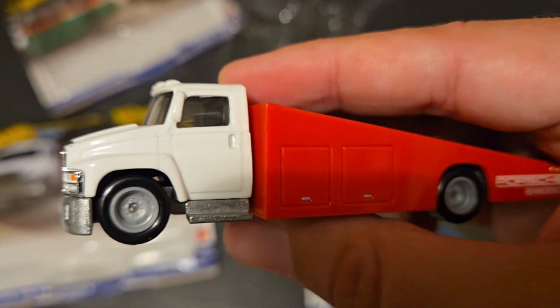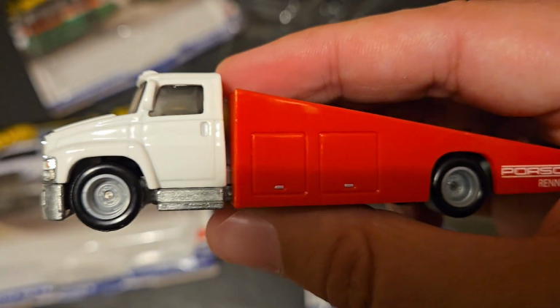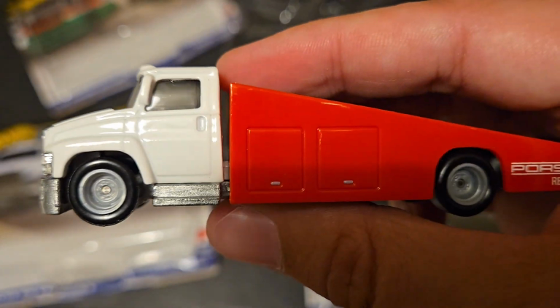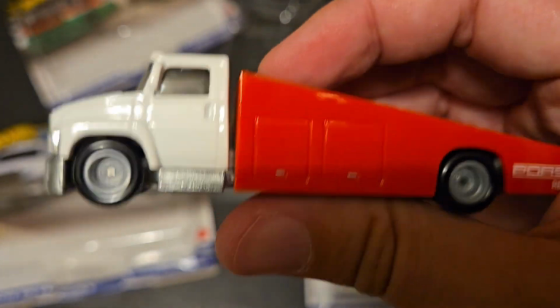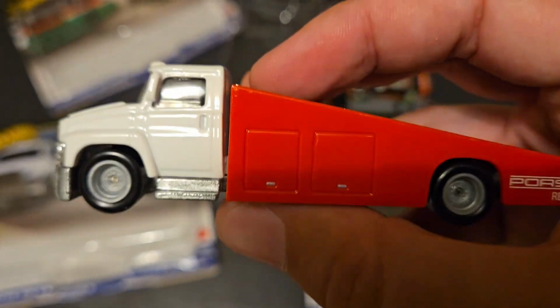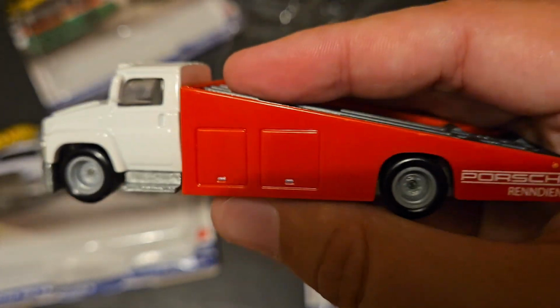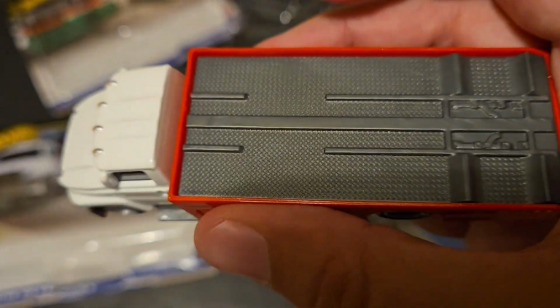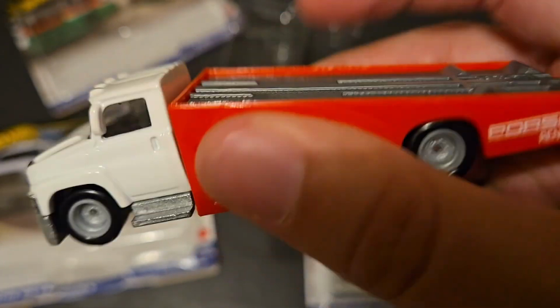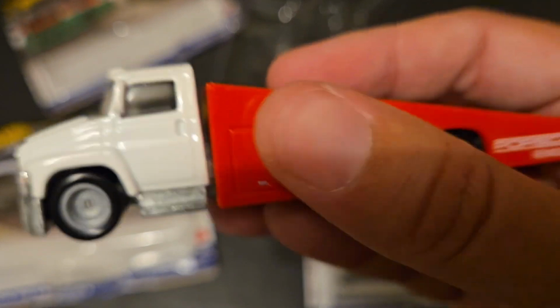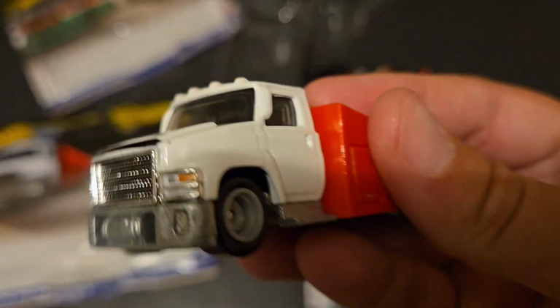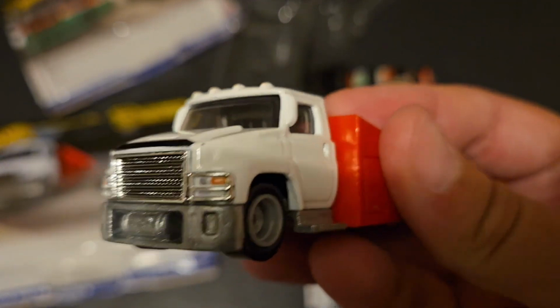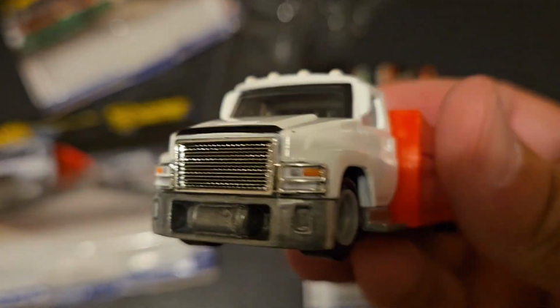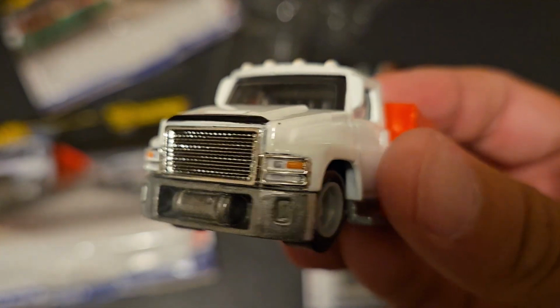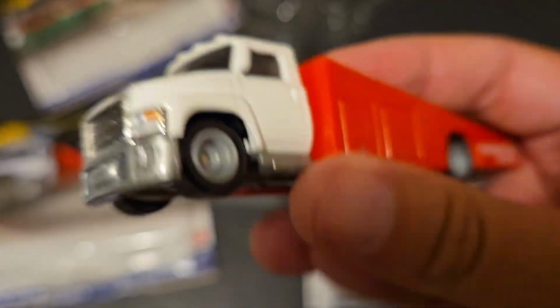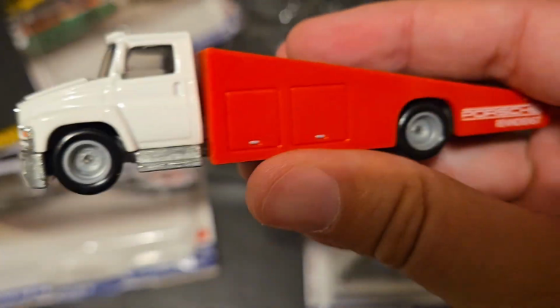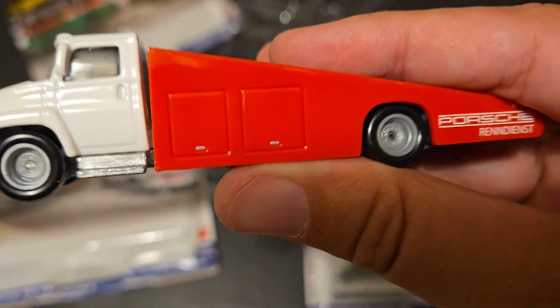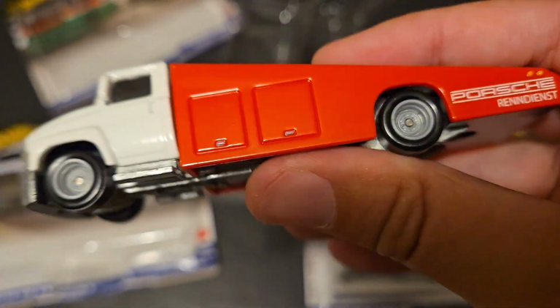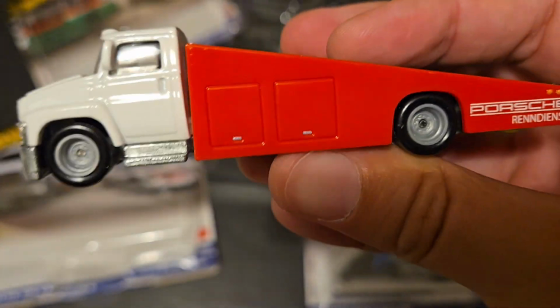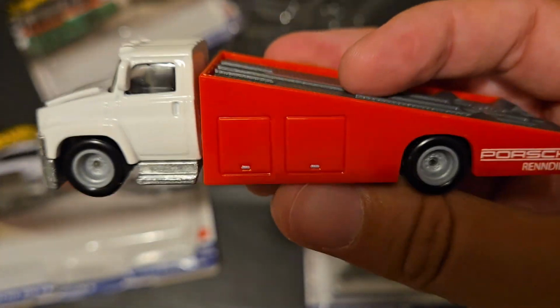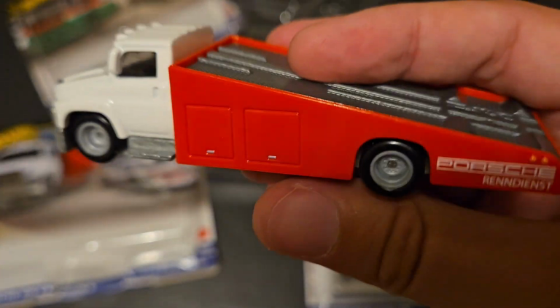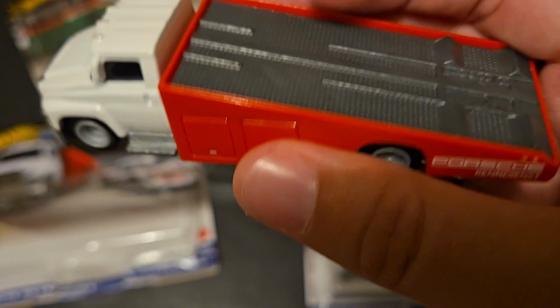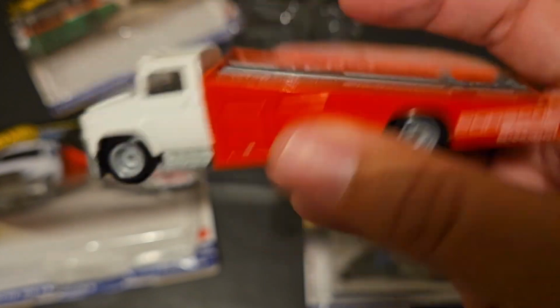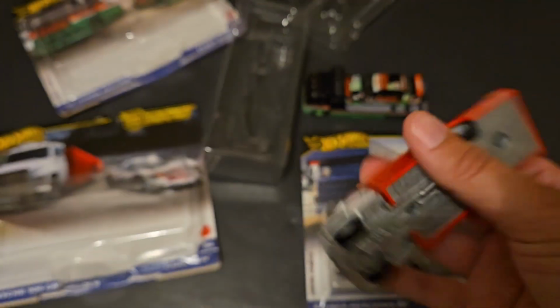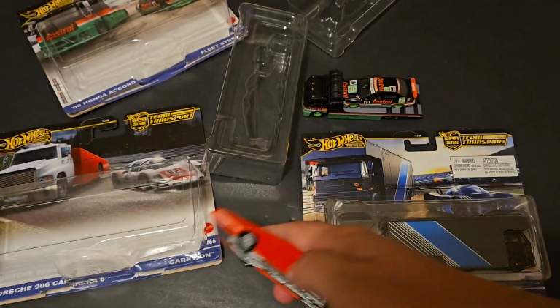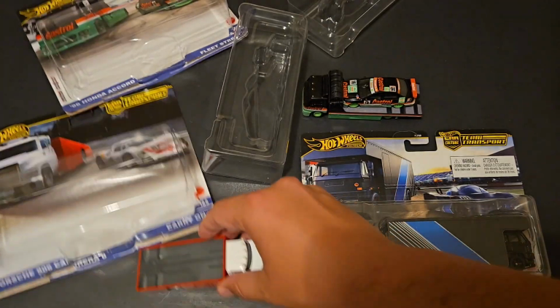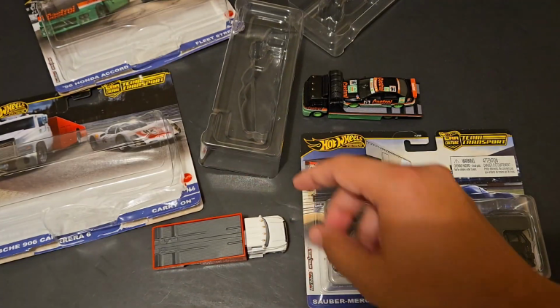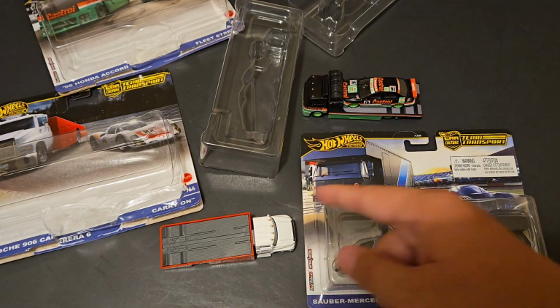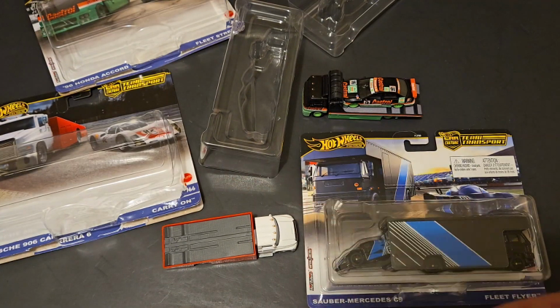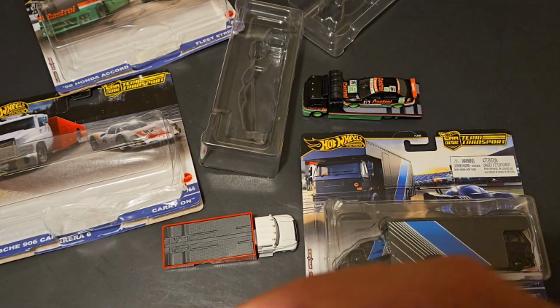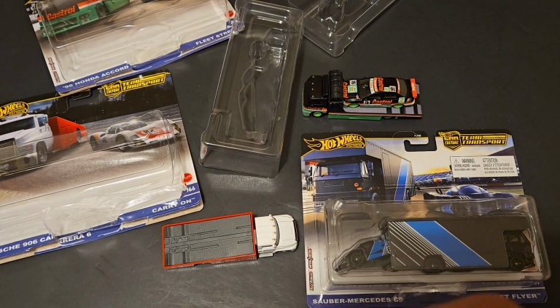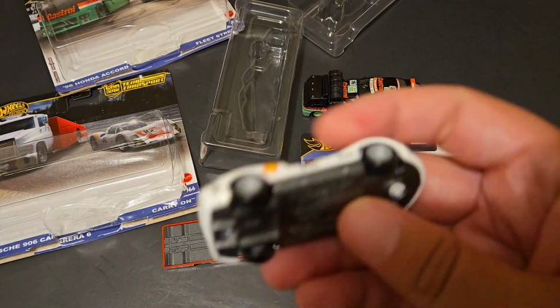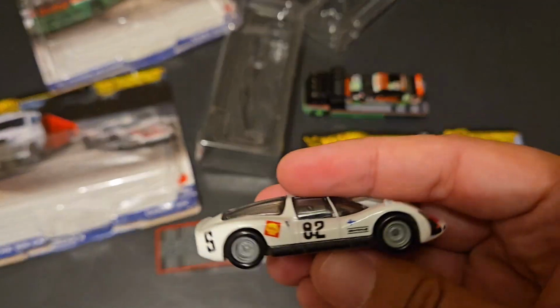Absolutely awesome truck. Big cab, low riding. I feel like this definitely would have been used back in 1966, although the truck looks a little modern for 66.